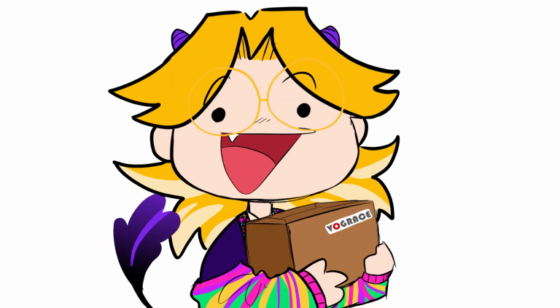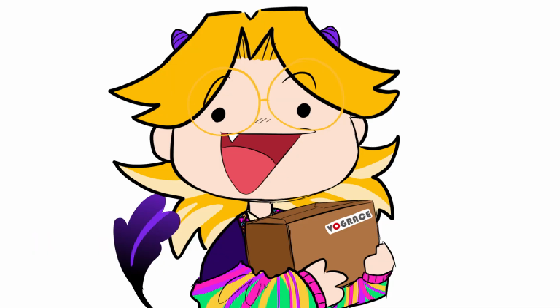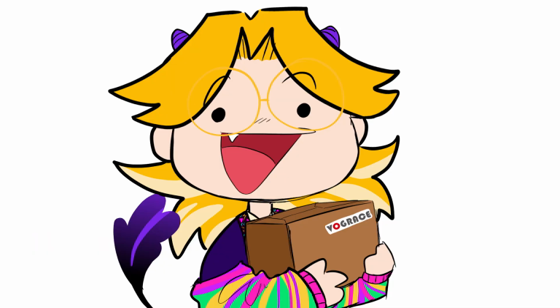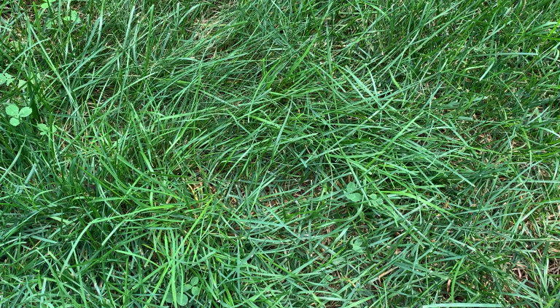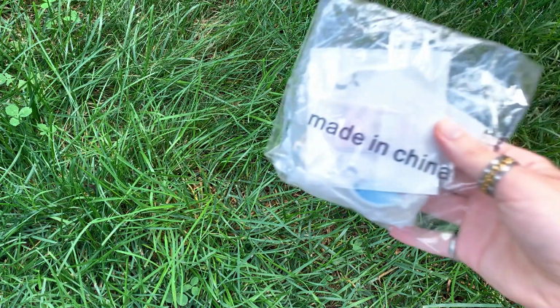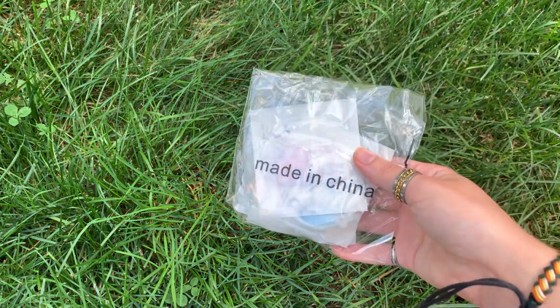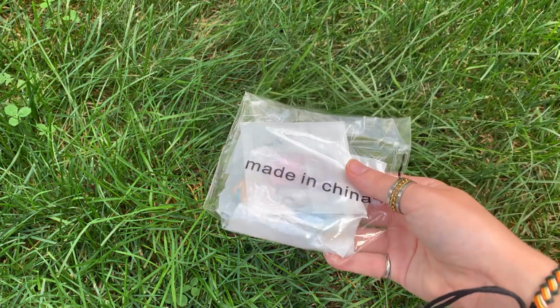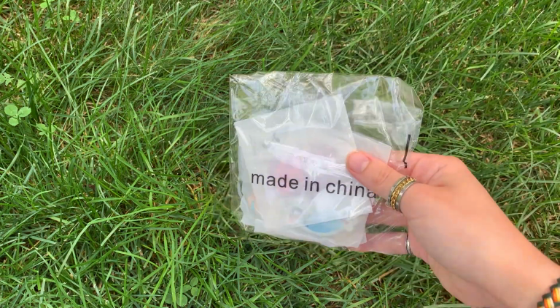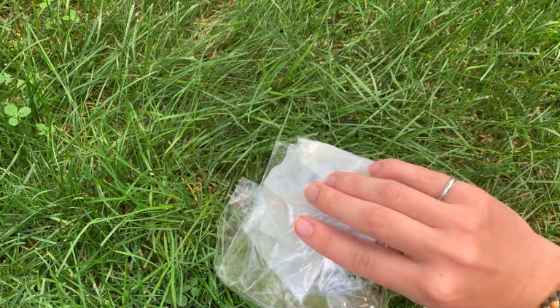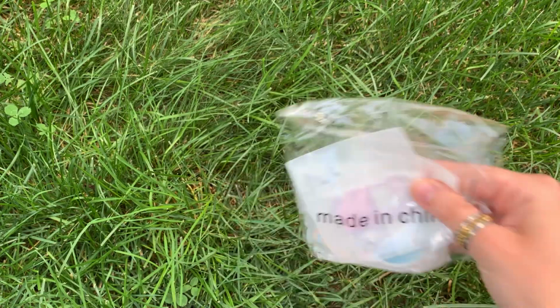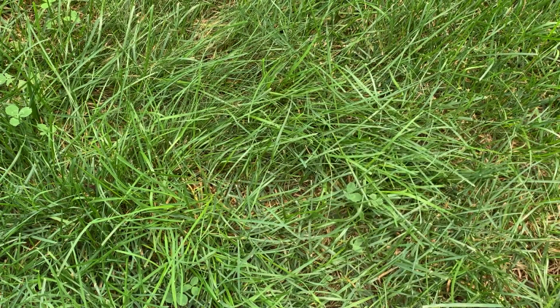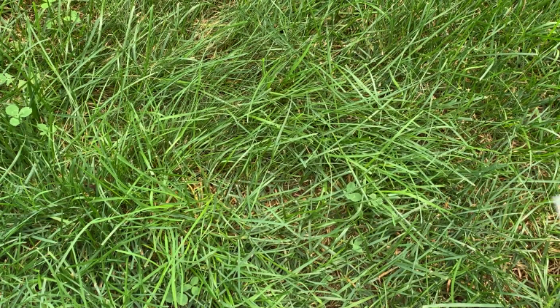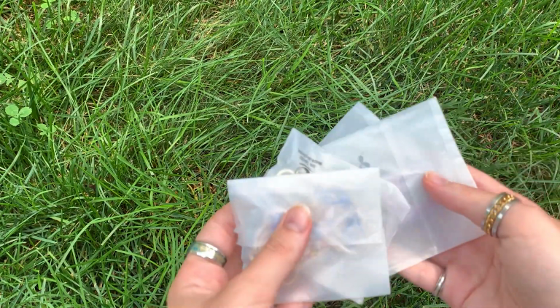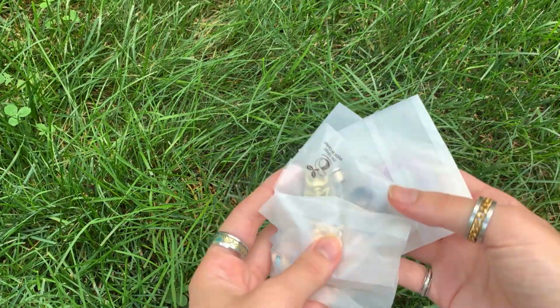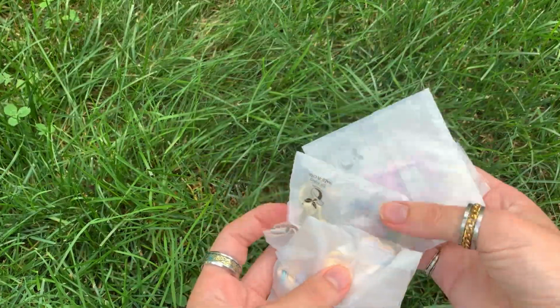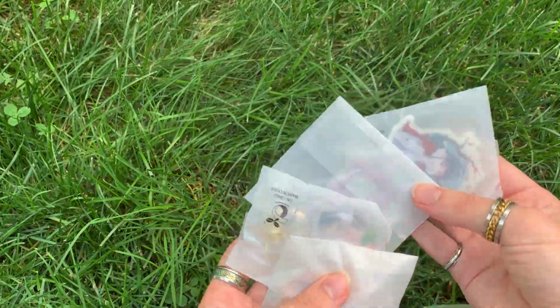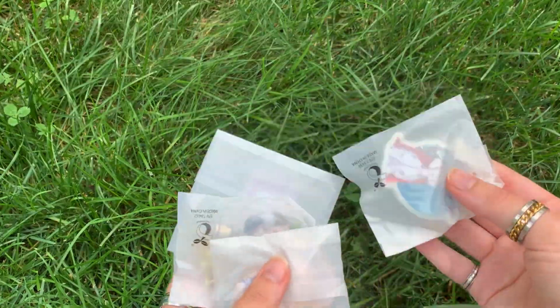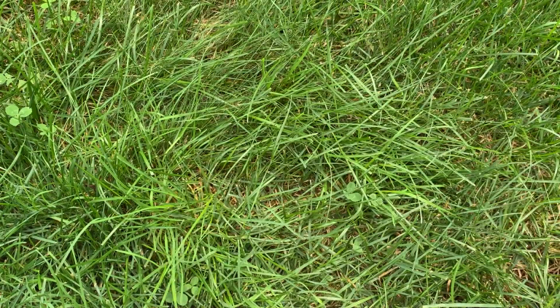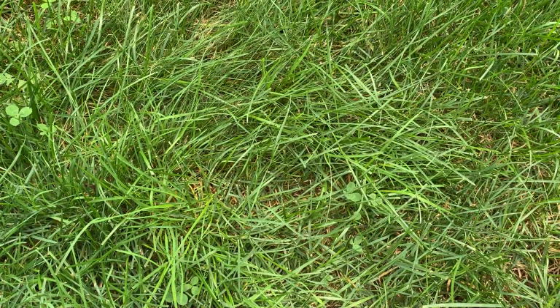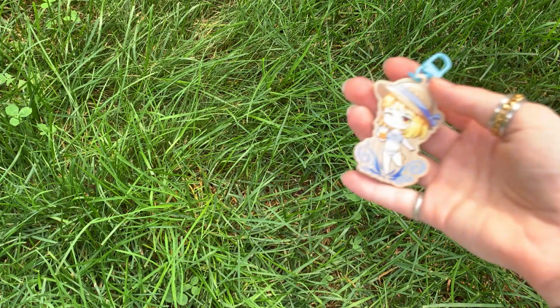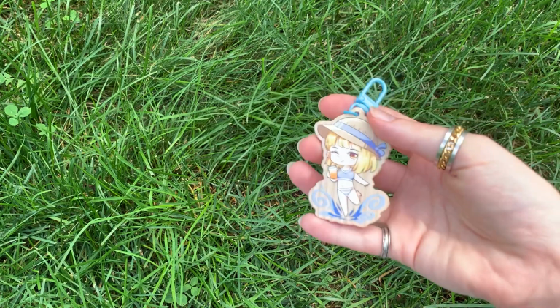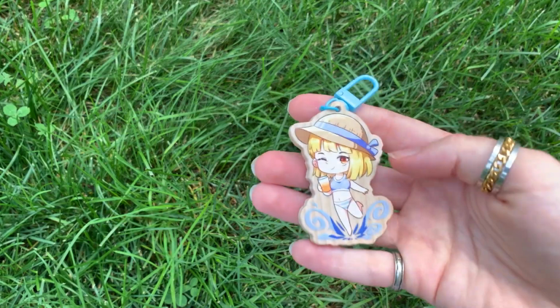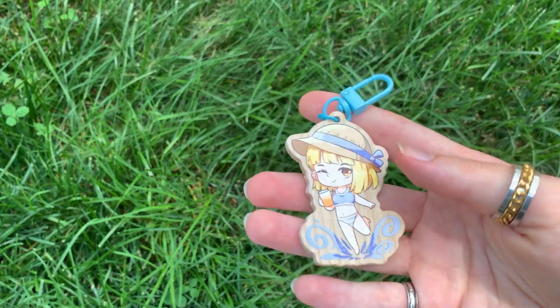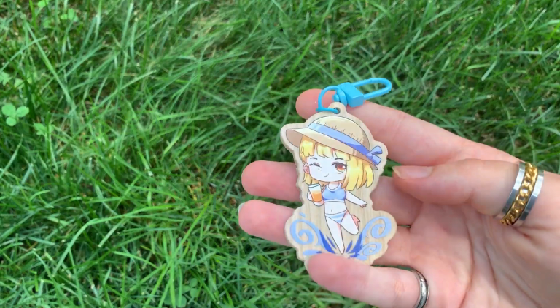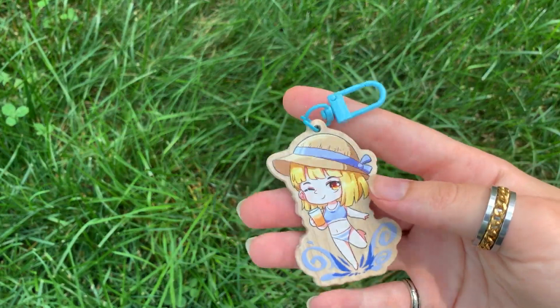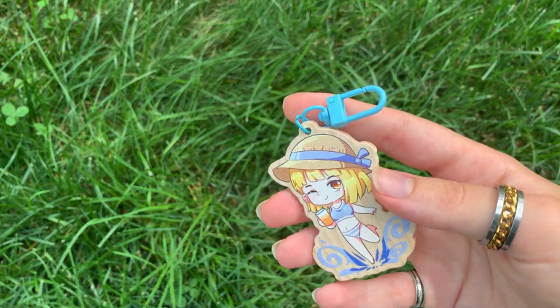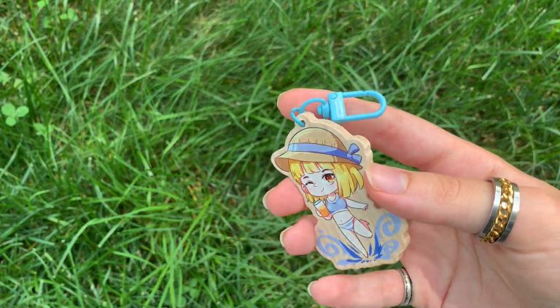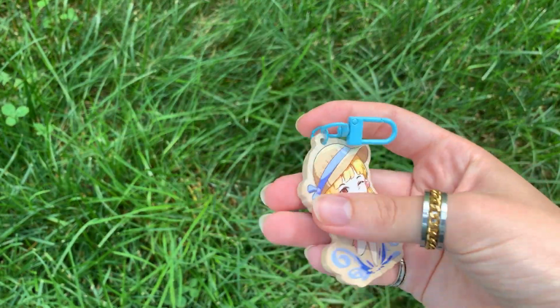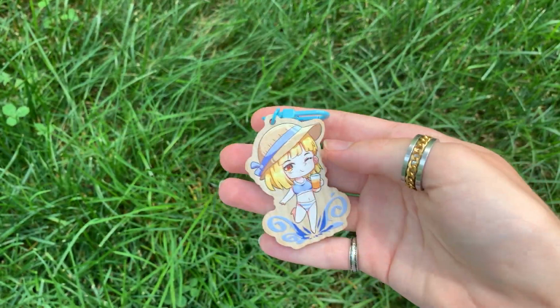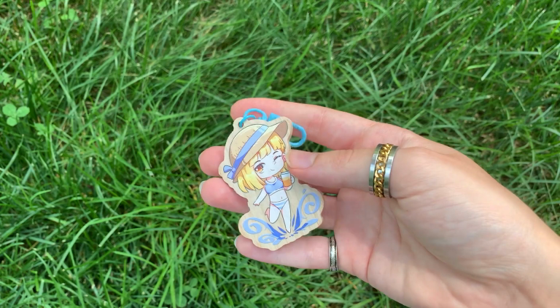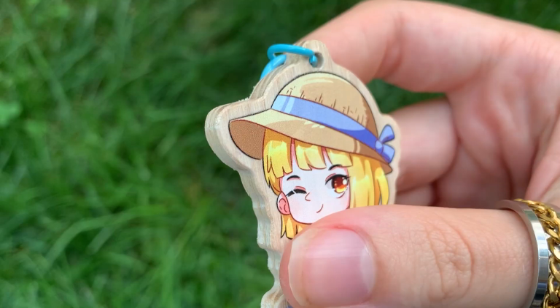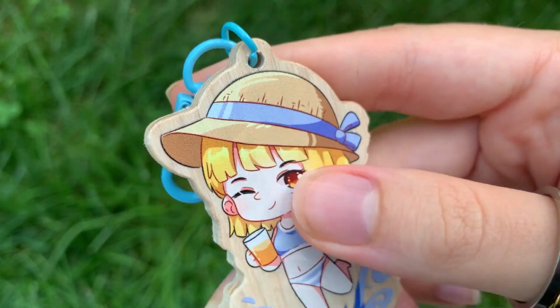Now on to the review. The first thing in the box VogueRace sent me was a sample pack. I got three different kinds of keychains as well as a sticker. The wooden keychain might have been my favorite just because the print looks really good, which is not what I was expecting since it's made of wood, but it does.